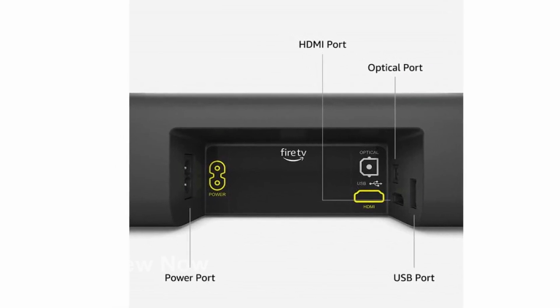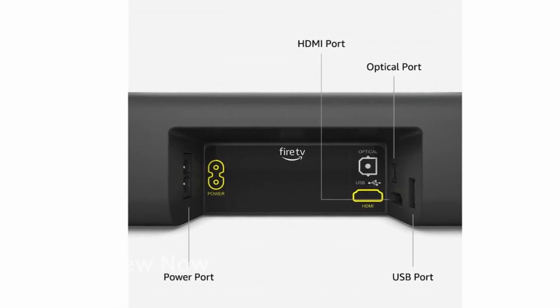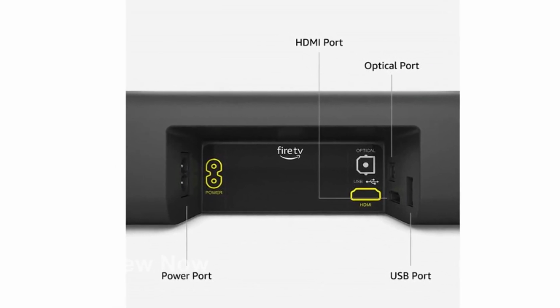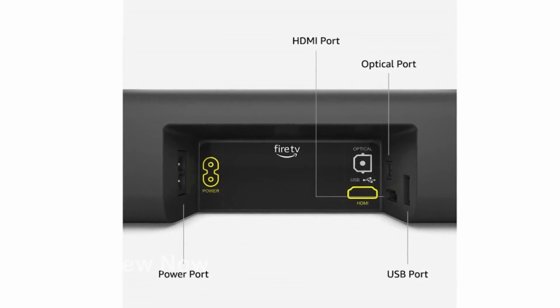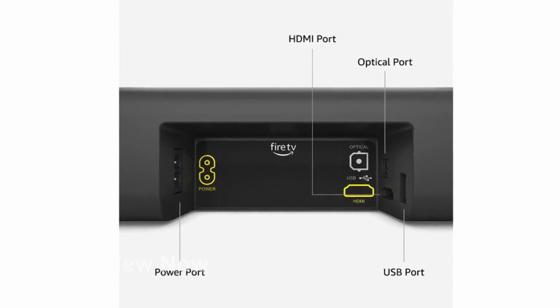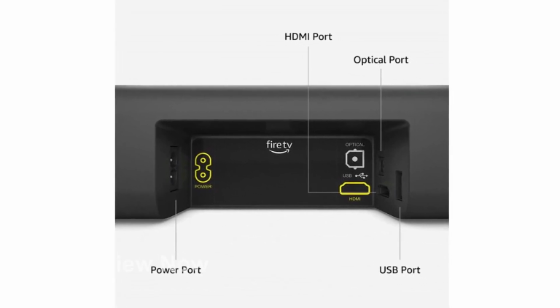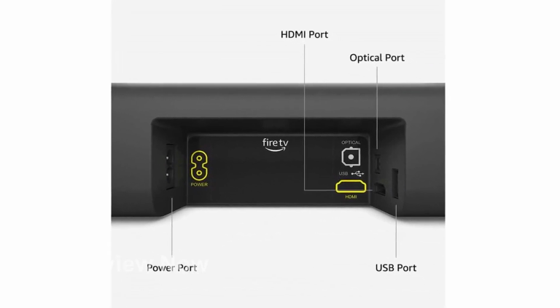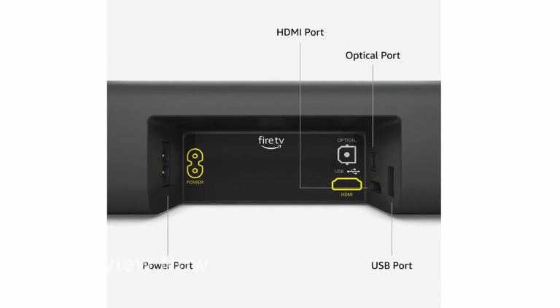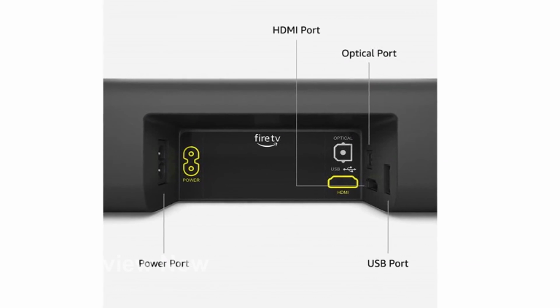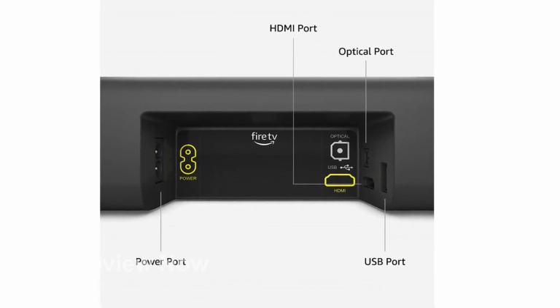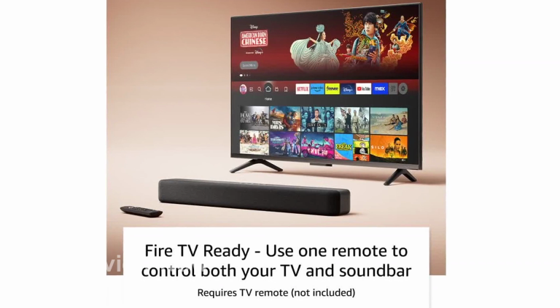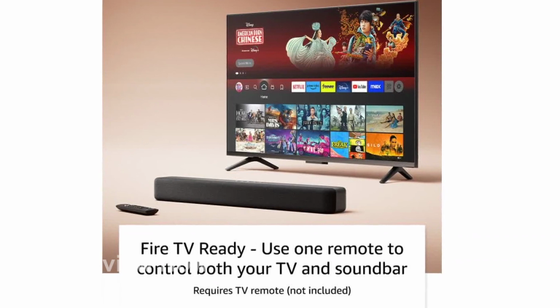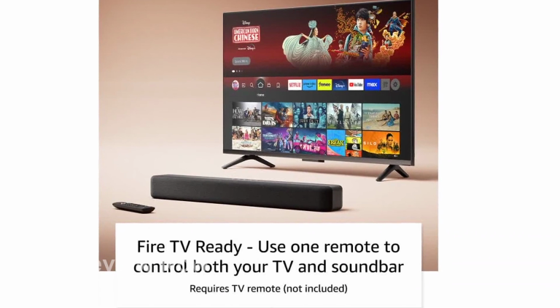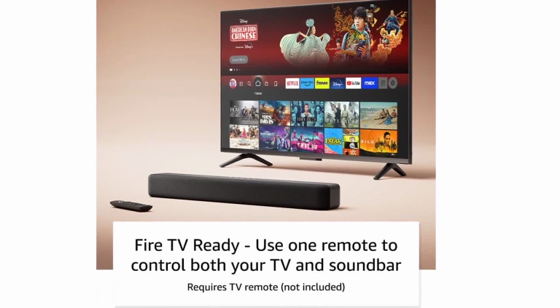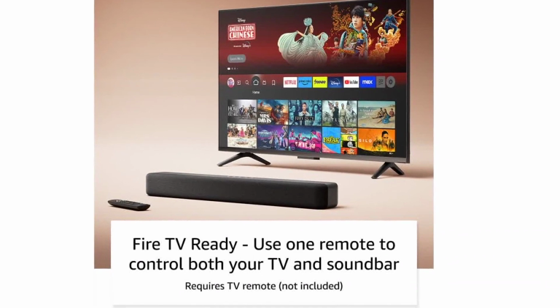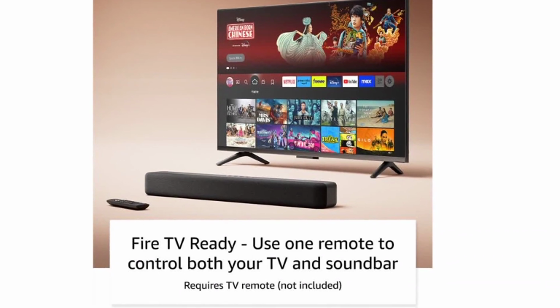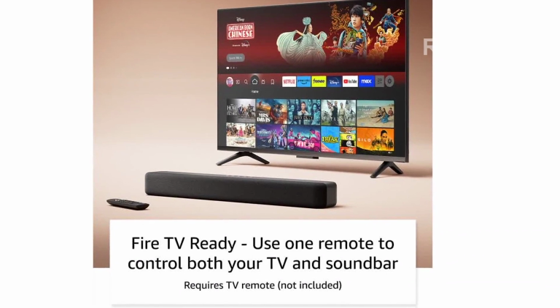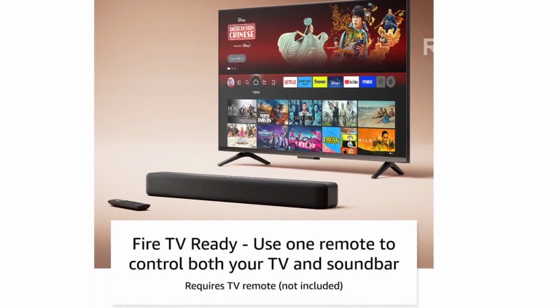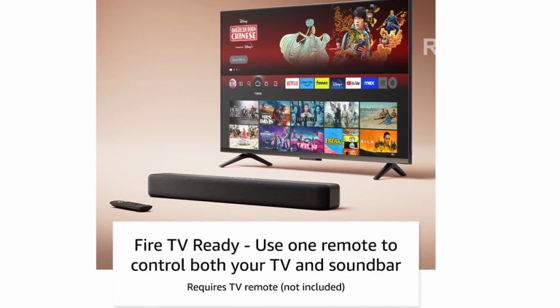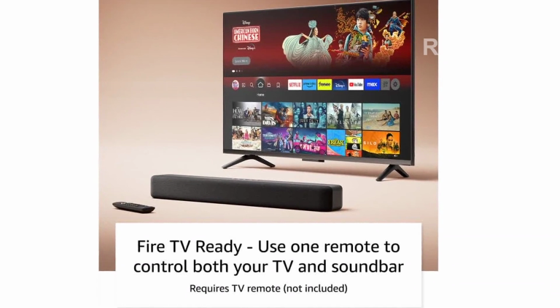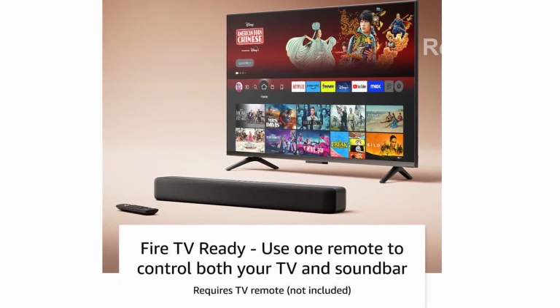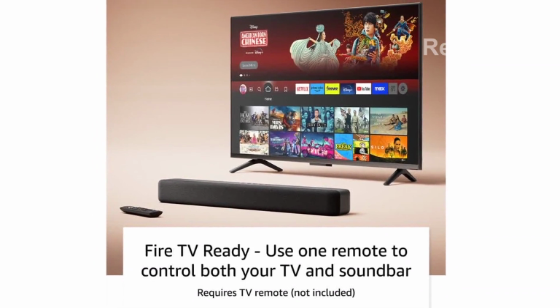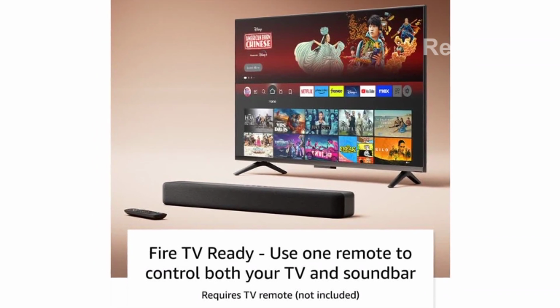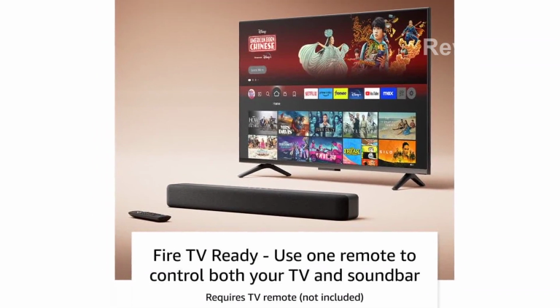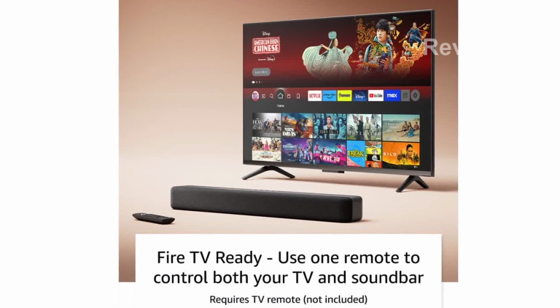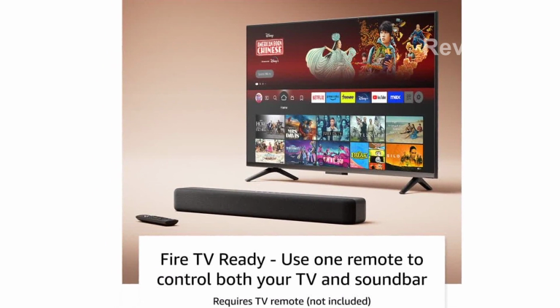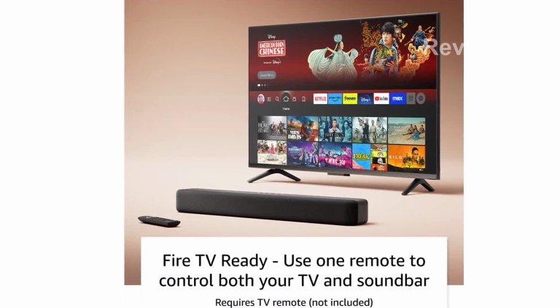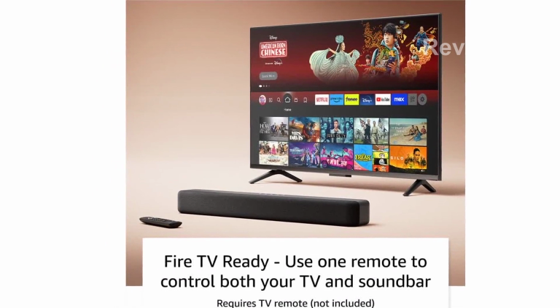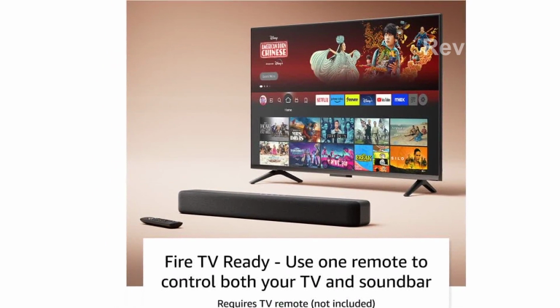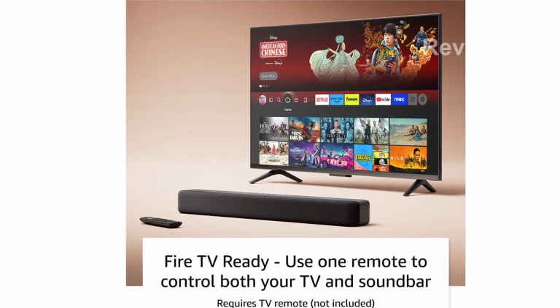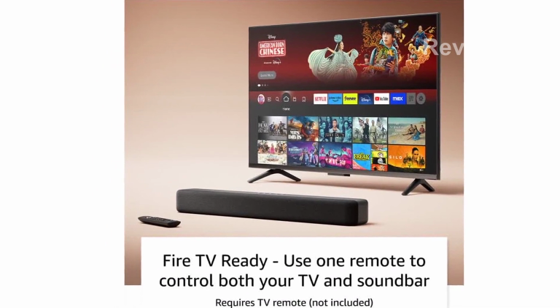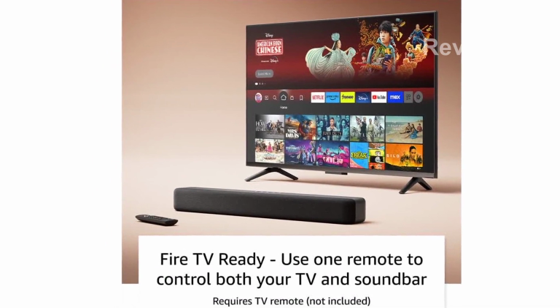With dual speakers, it amps up the sound quality of your TV, providing fuller sound, clearer dialogue, and deeper bass. And all of this is packed into a compact design.